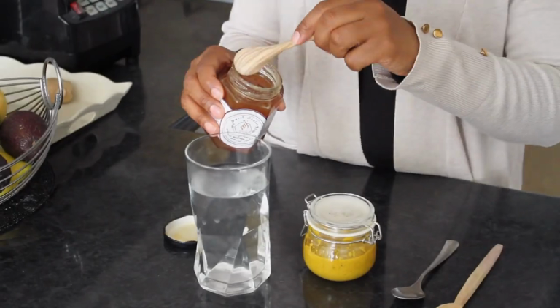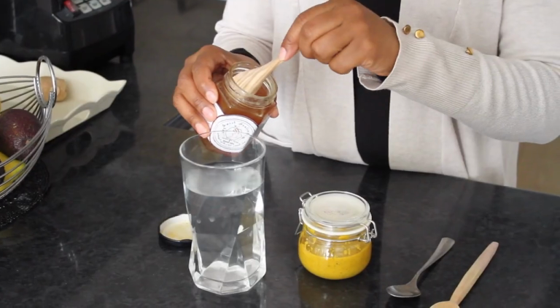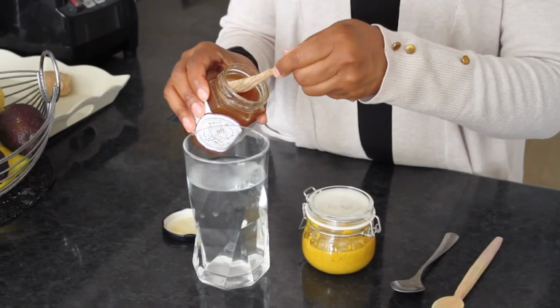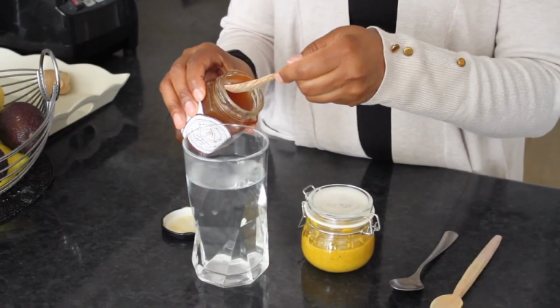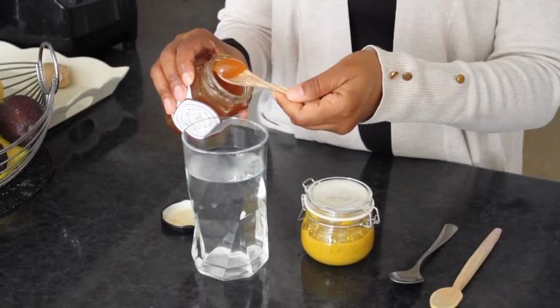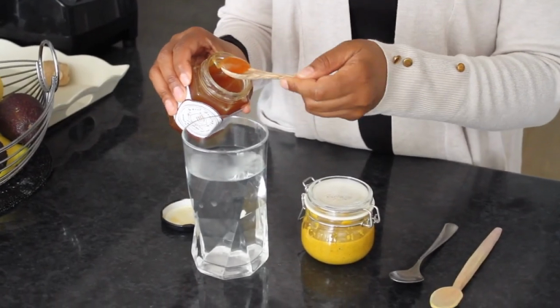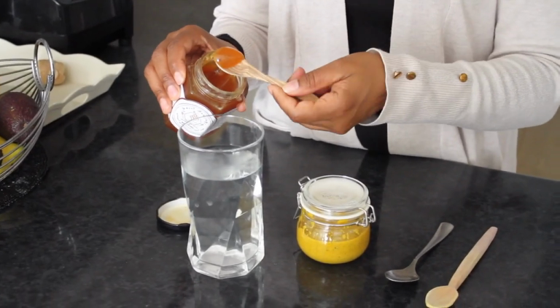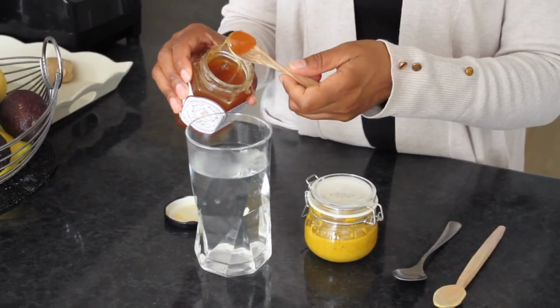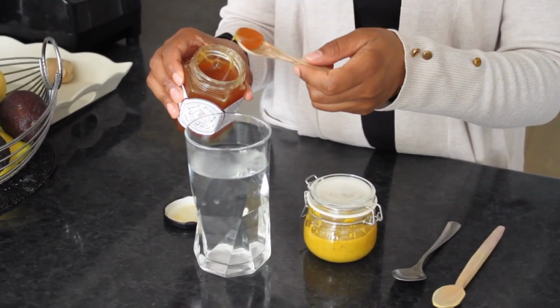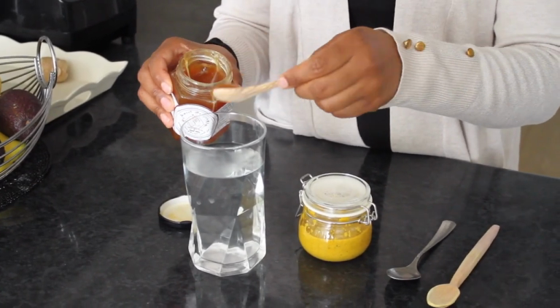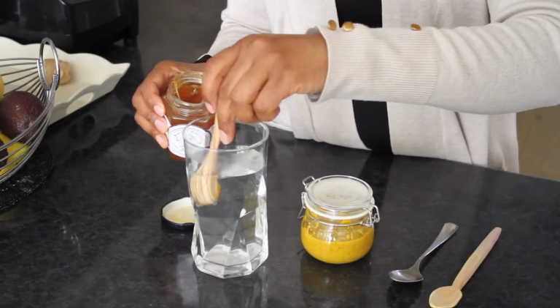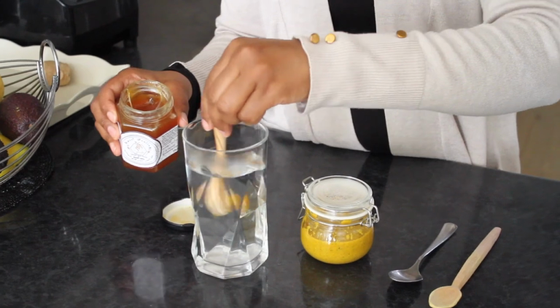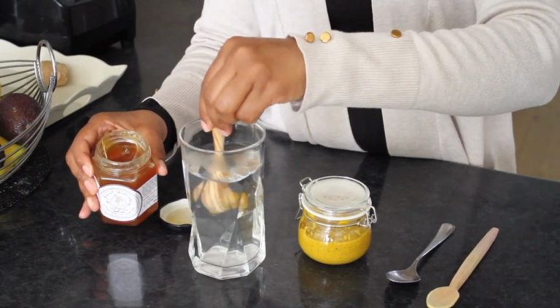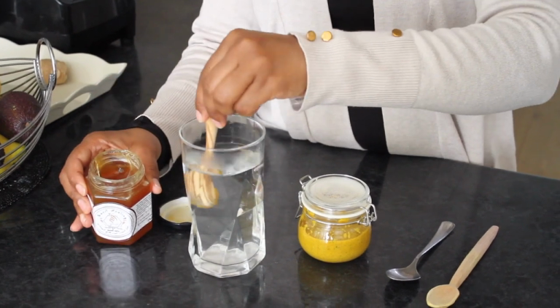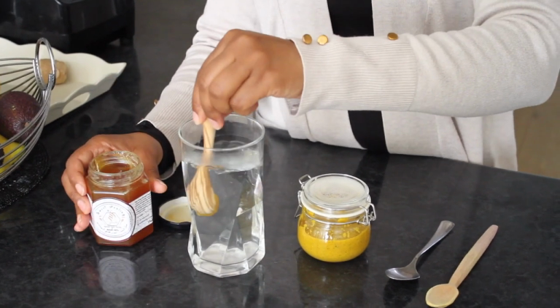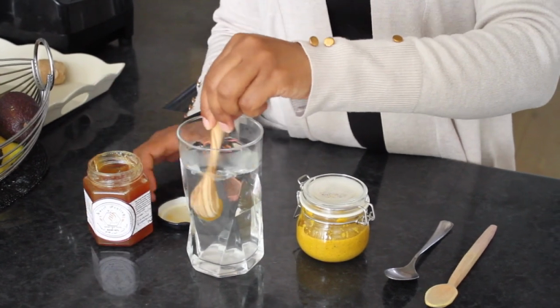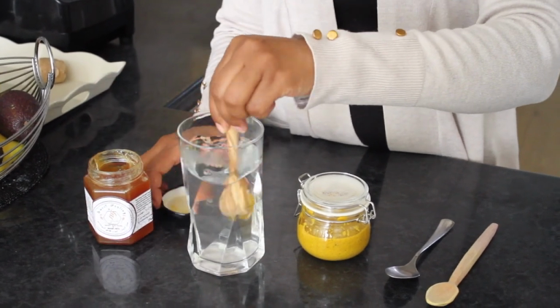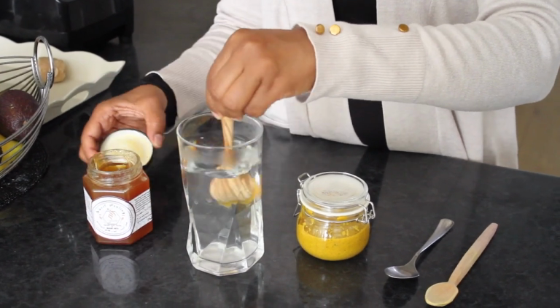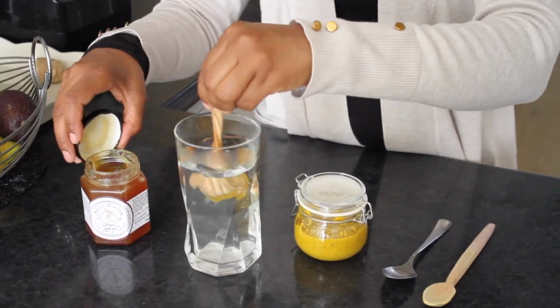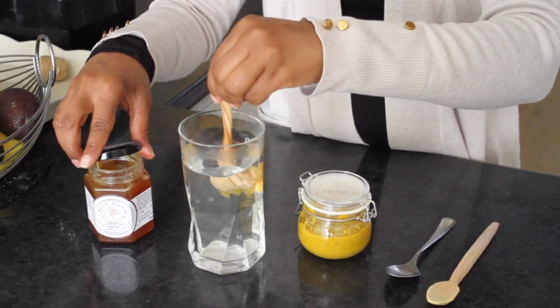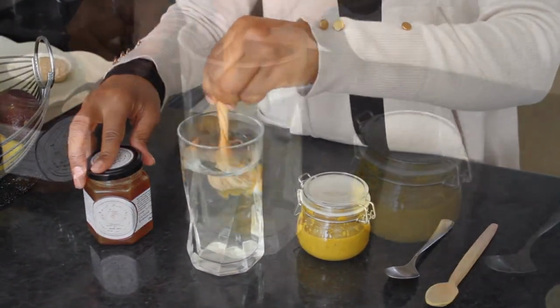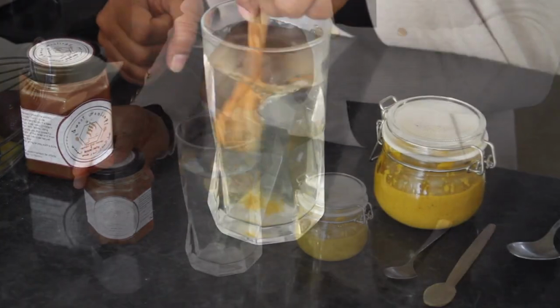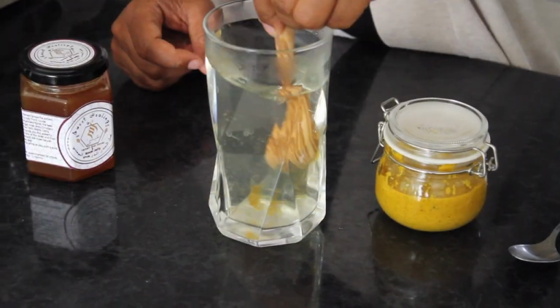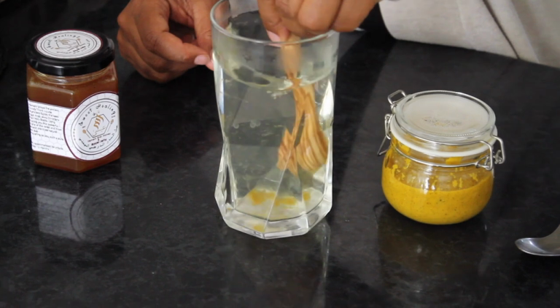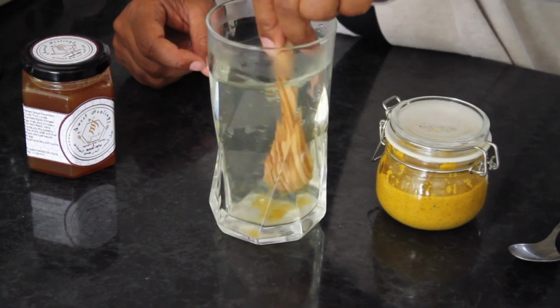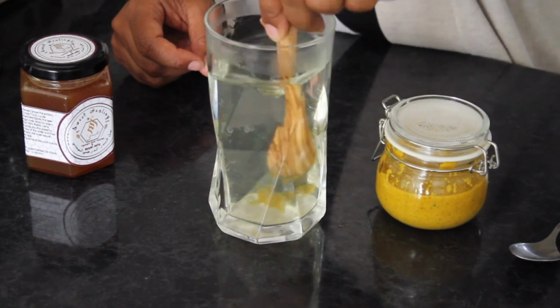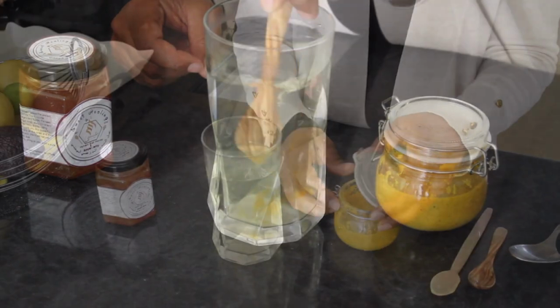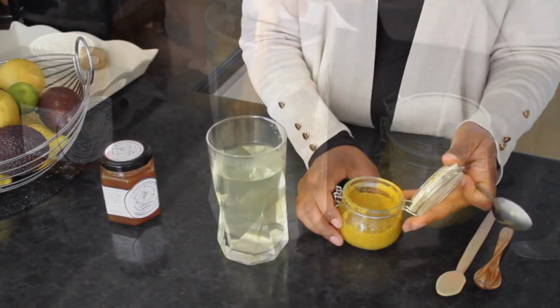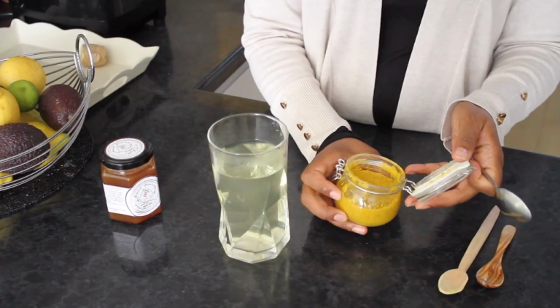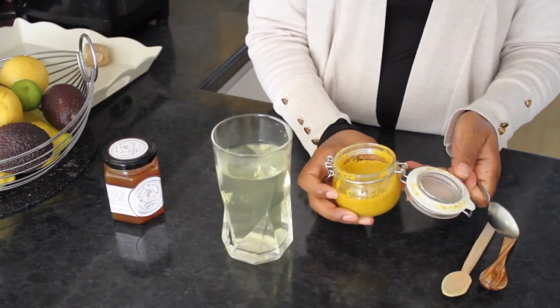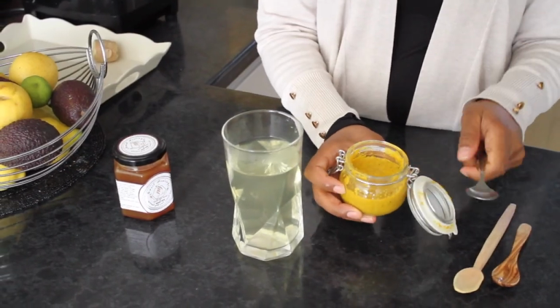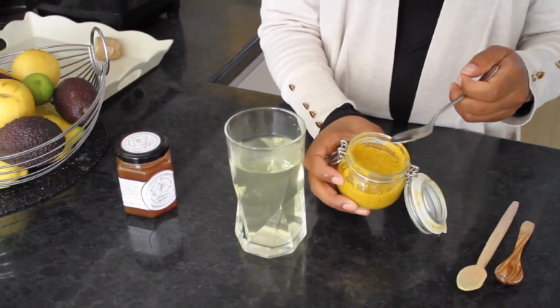Then you add to warm water a teaspoon of raw organic honey. Once that is mixed, you add your mixture.